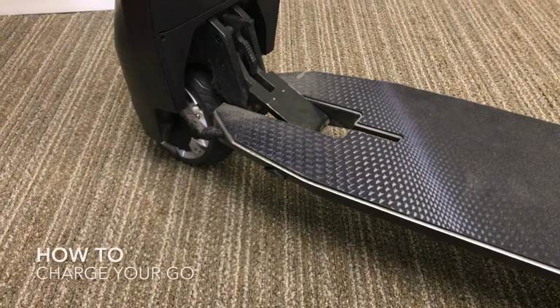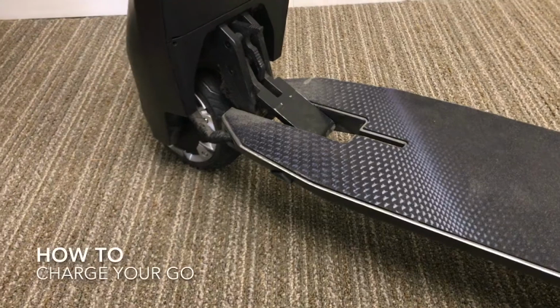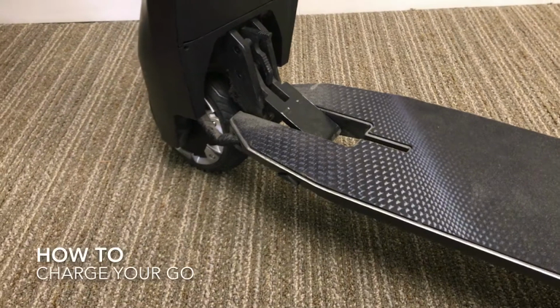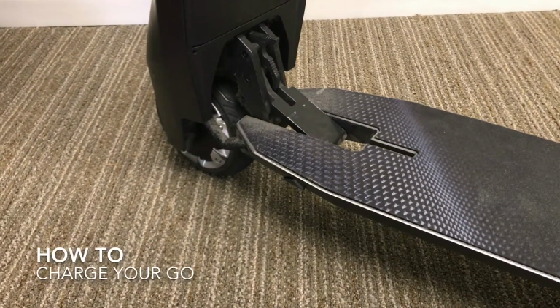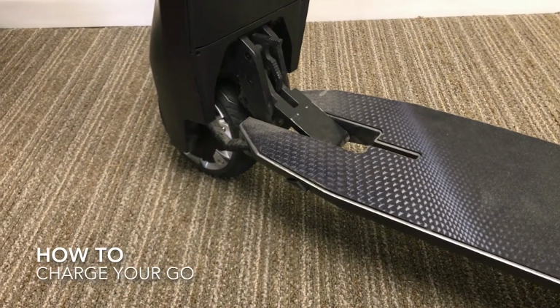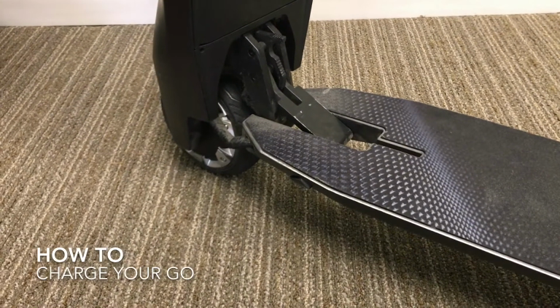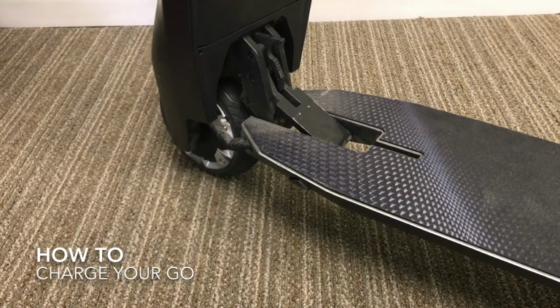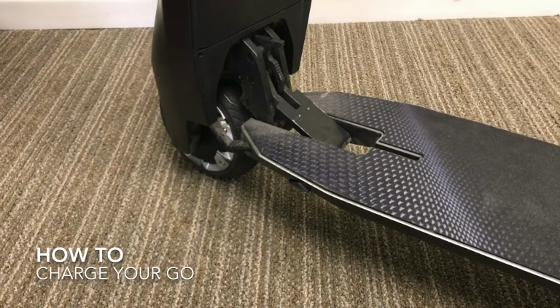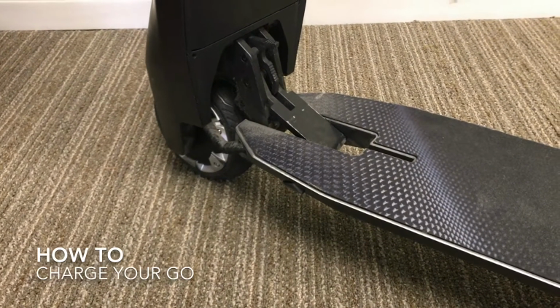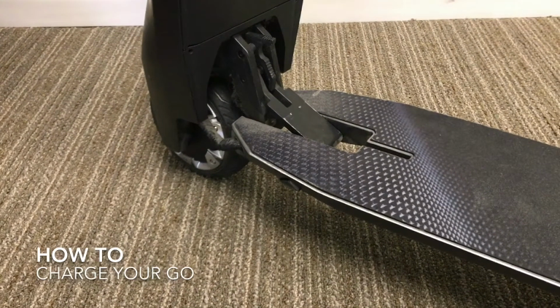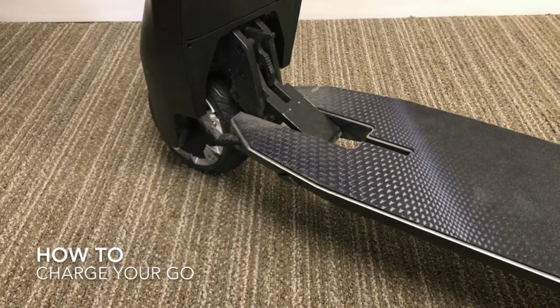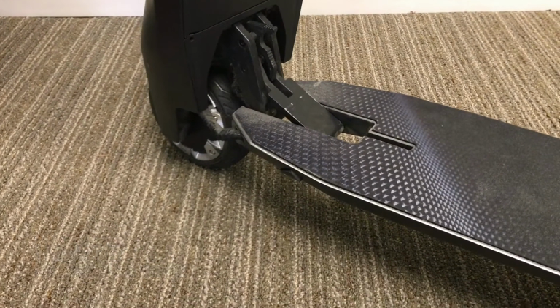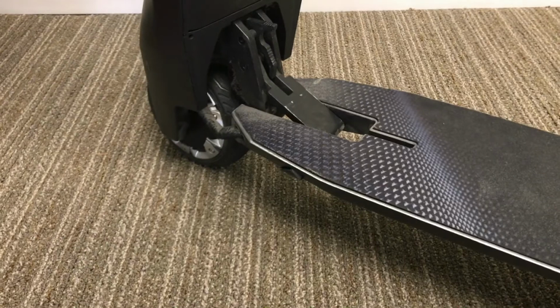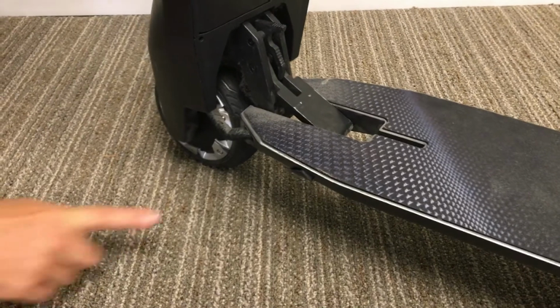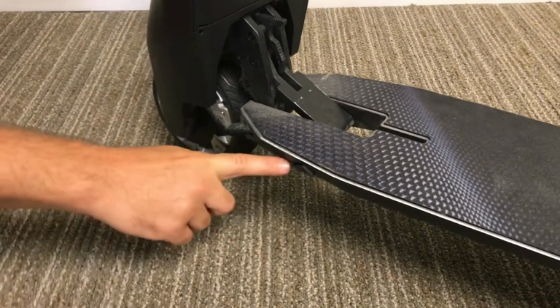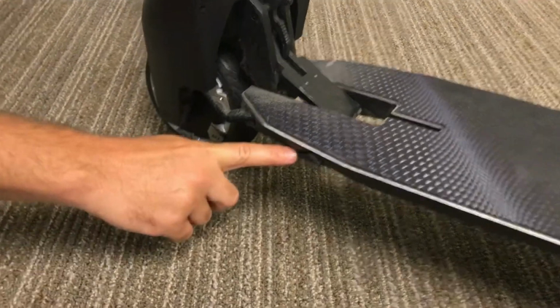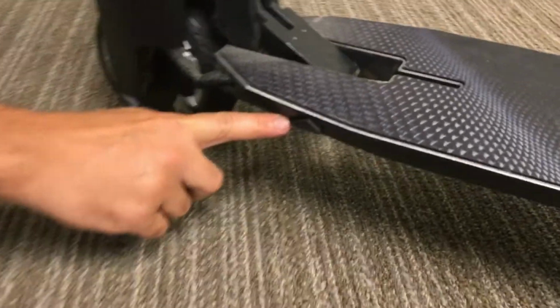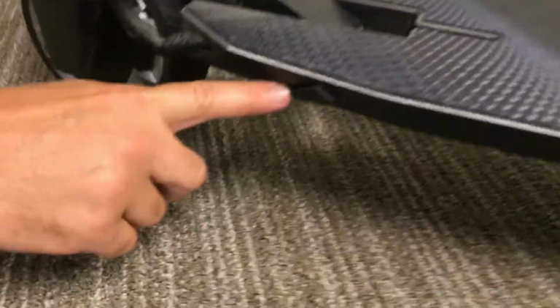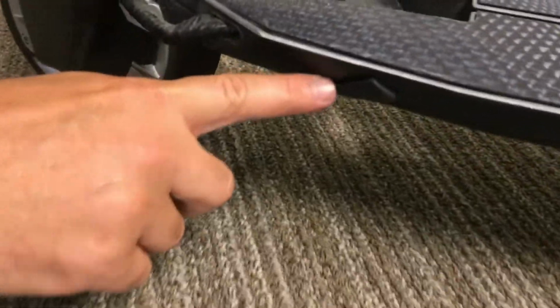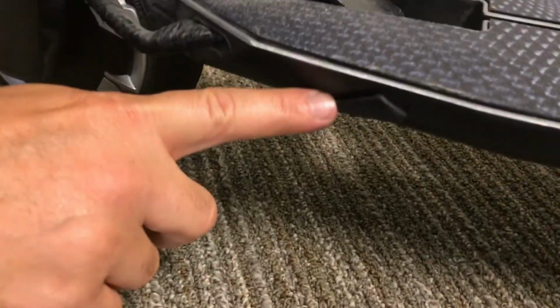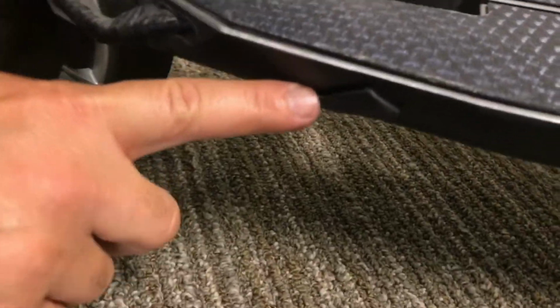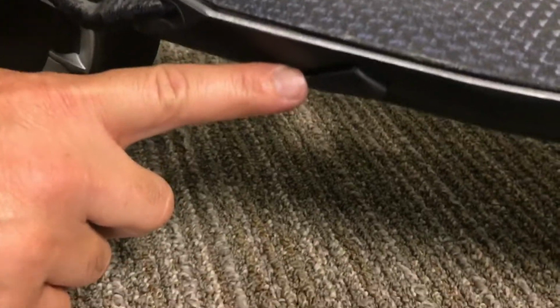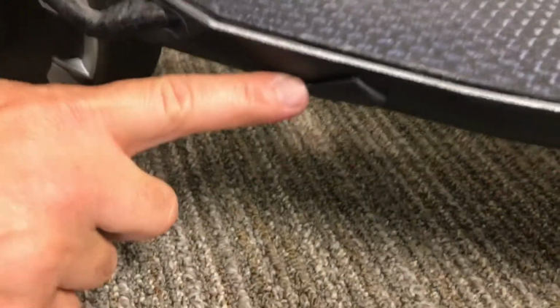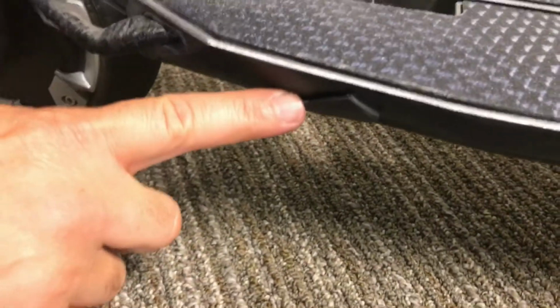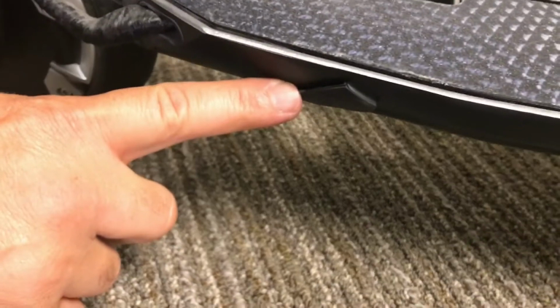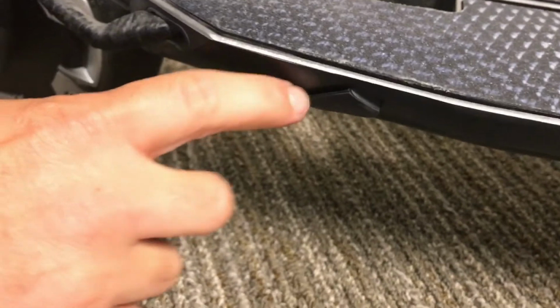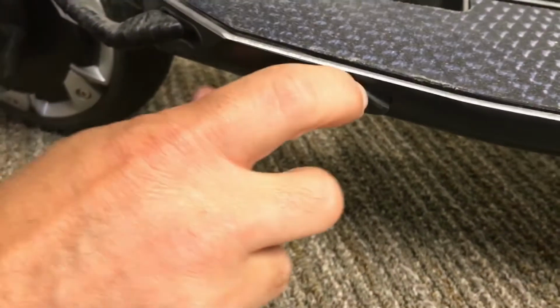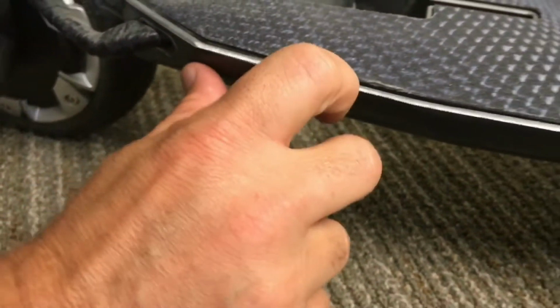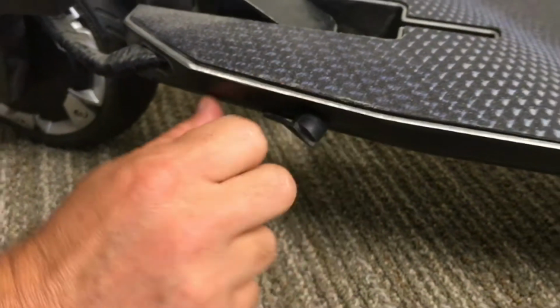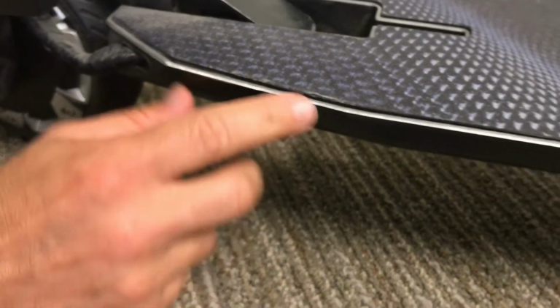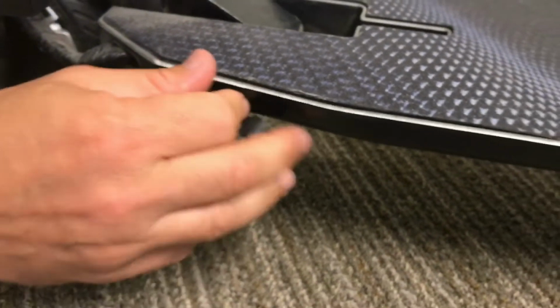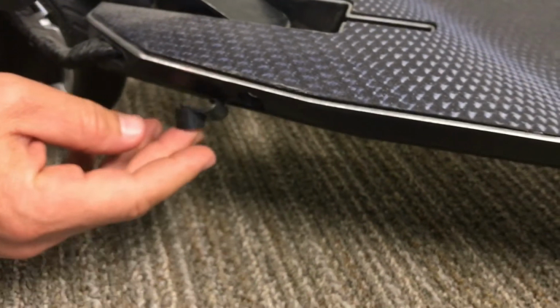This is how to charge your Go with the included AC charger cable. The charging port is located on the footboard near the front wheel on the left side, and it's covered by a little rubber gasket.